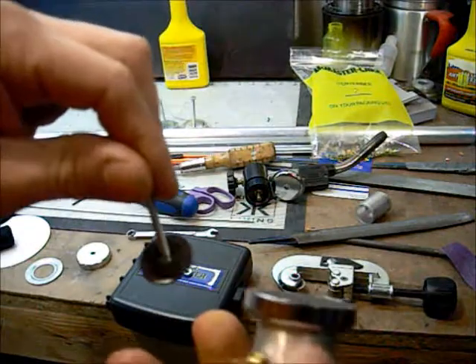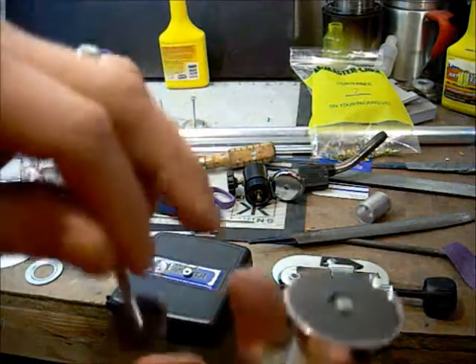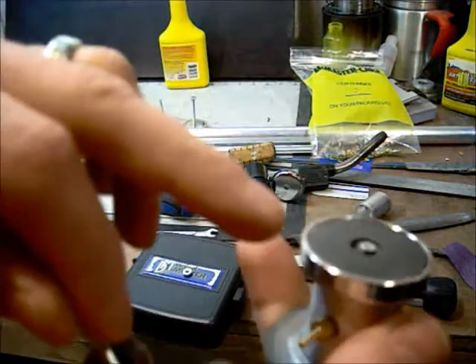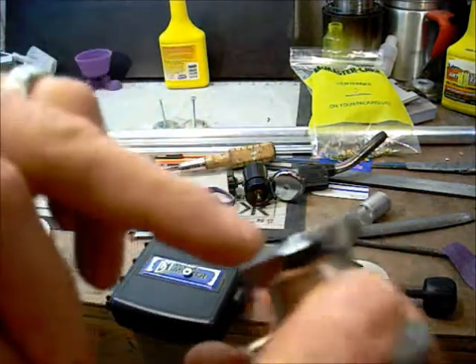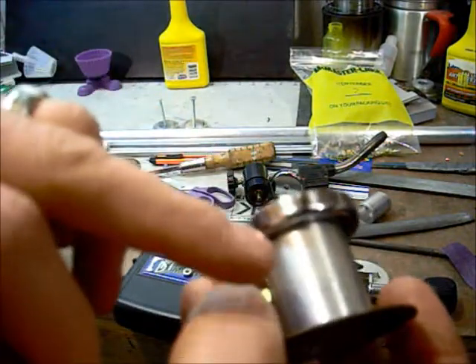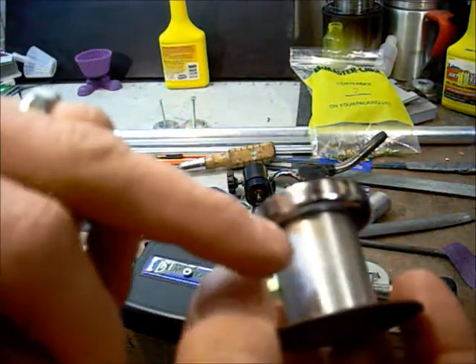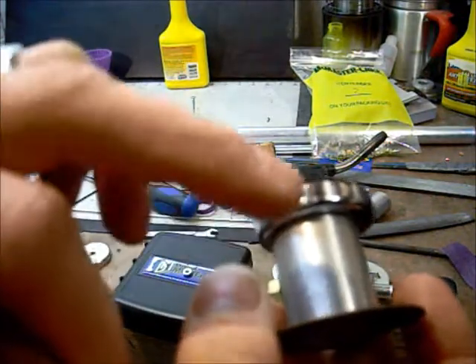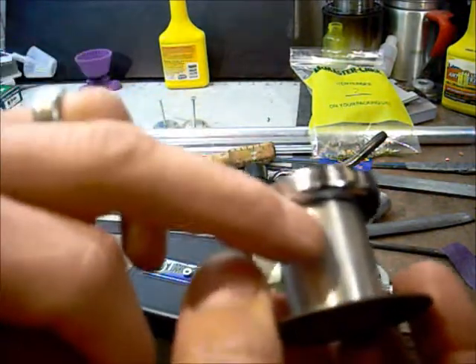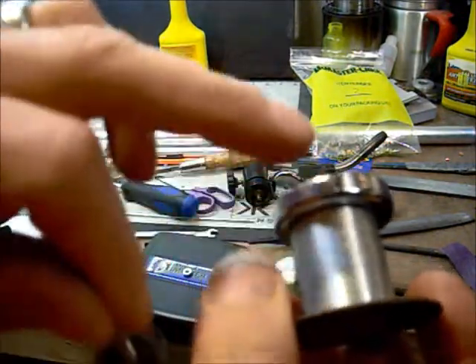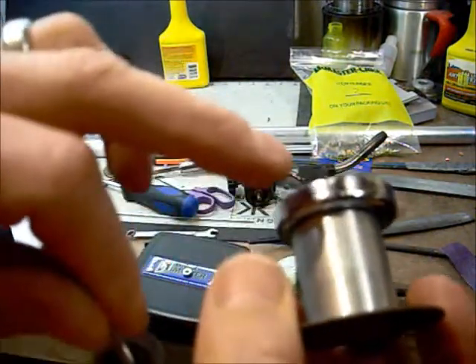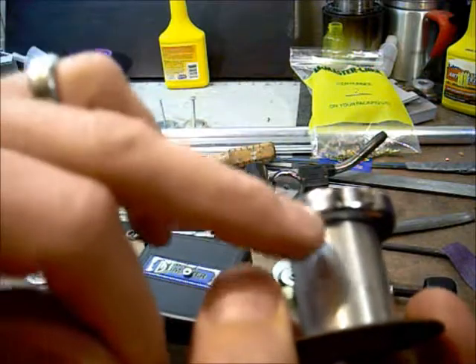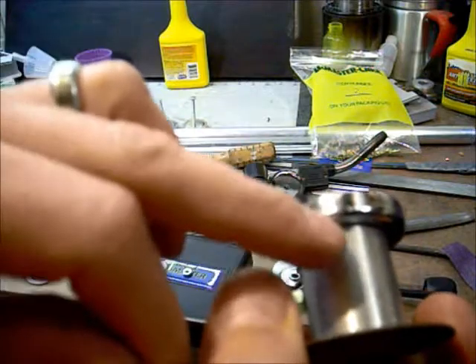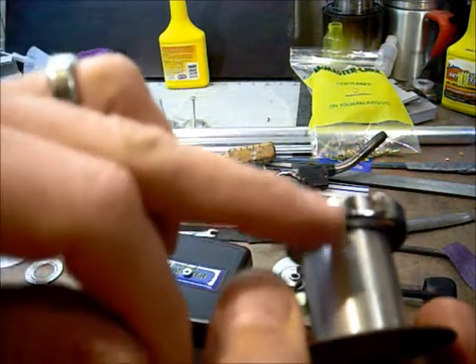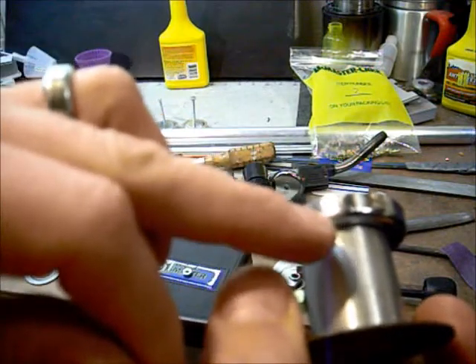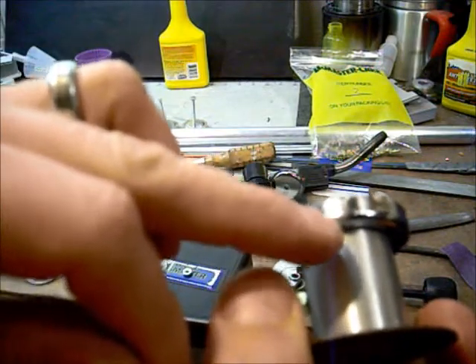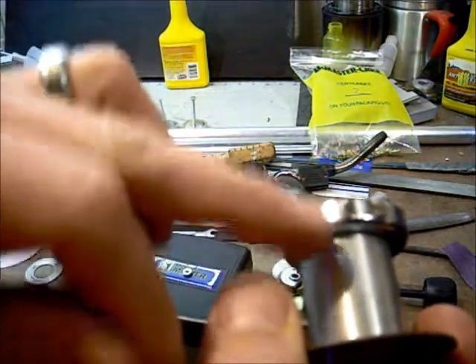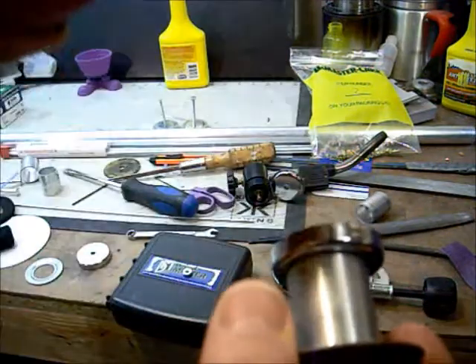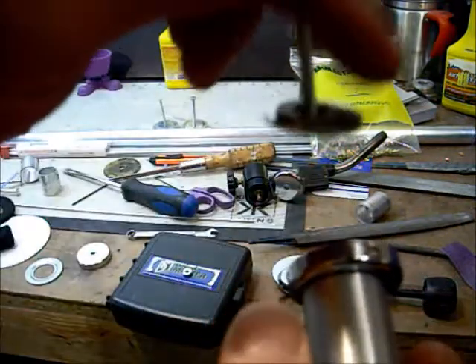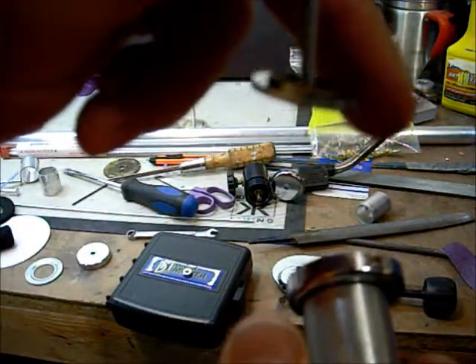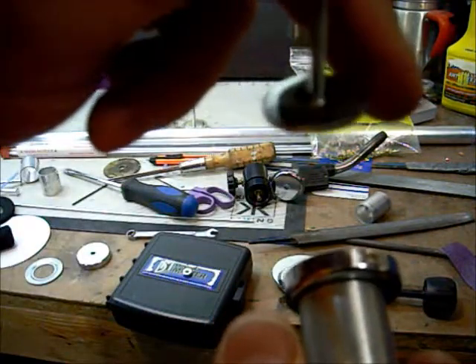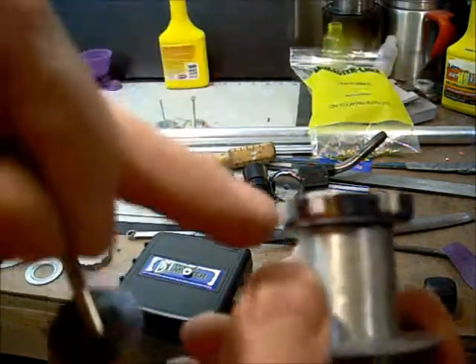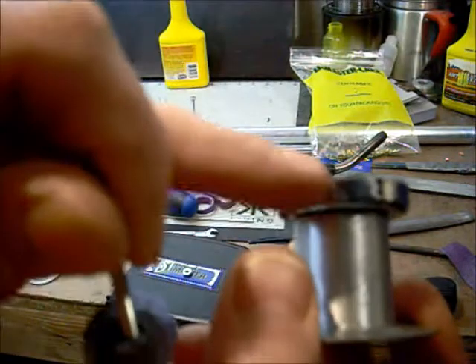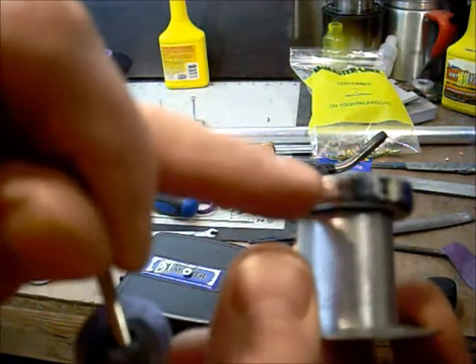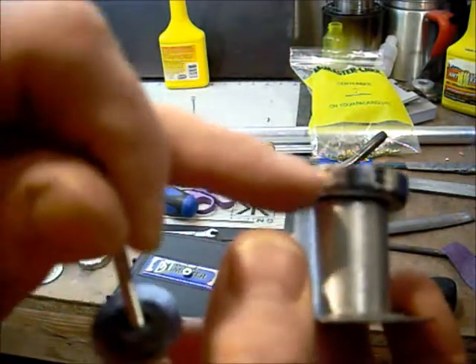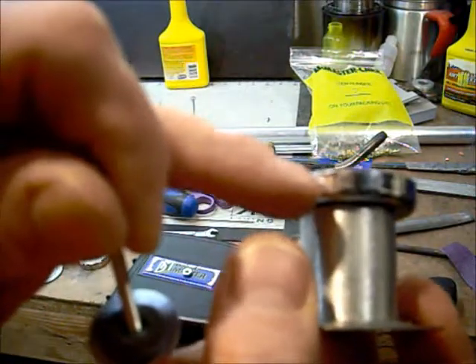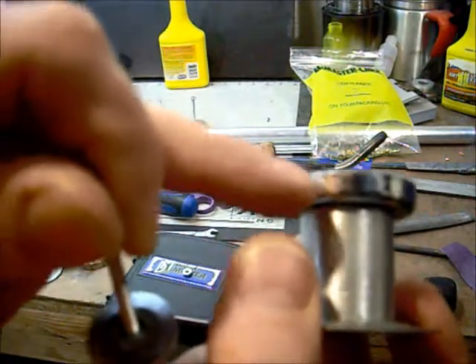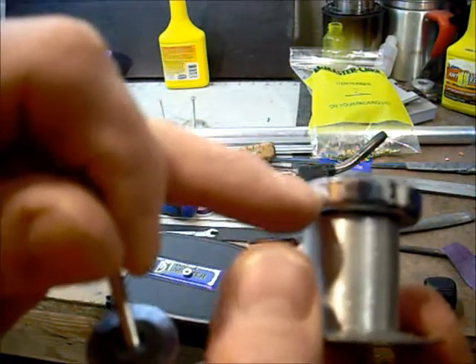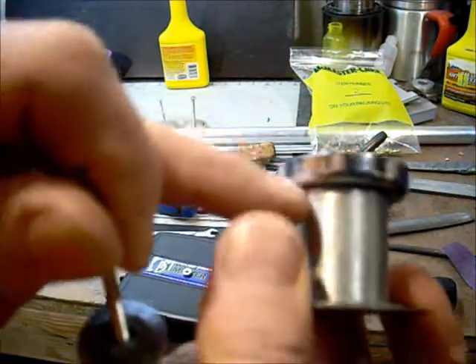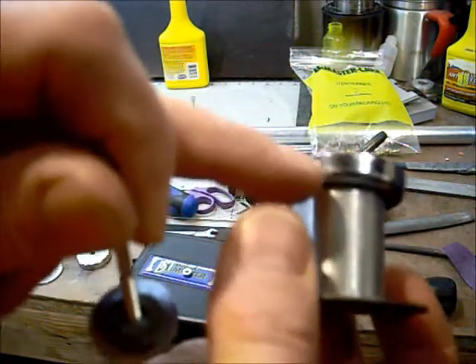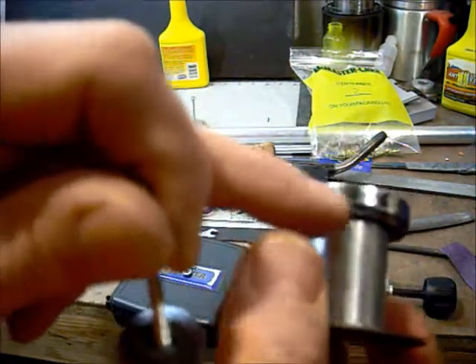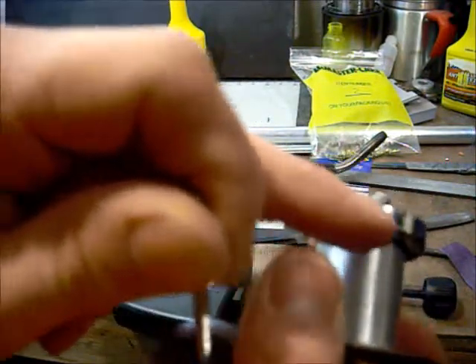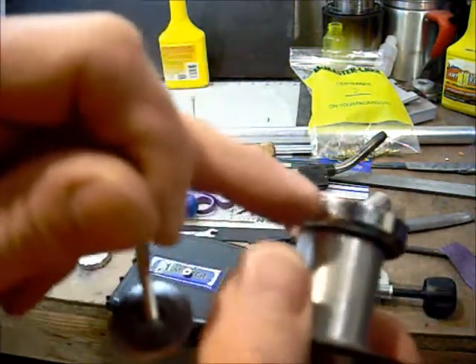The reason for that is you don't want the pipe to have aluminum weld dripping through, because some of it gets through that washer — the space between this and the pipe dripping through. You don't want it sticking out too much from the bottom, and you want a spot where you can file it off if it does.